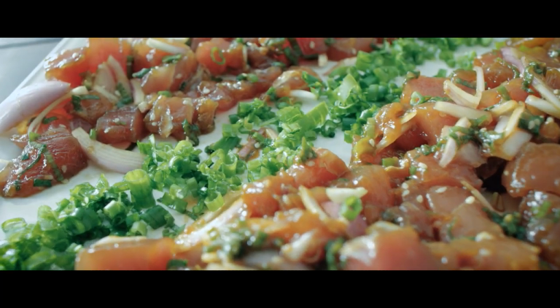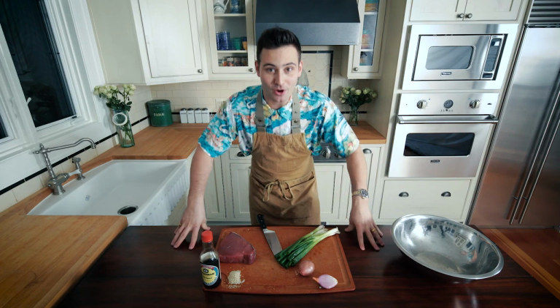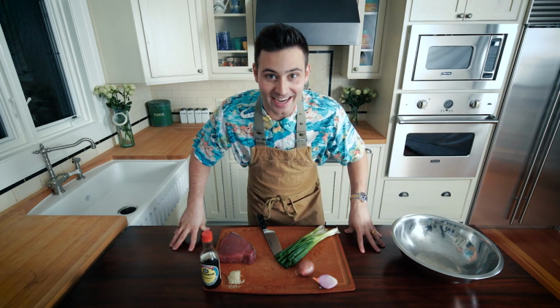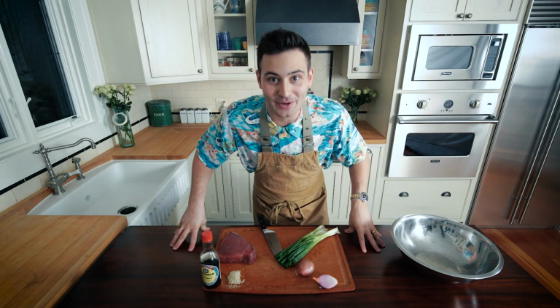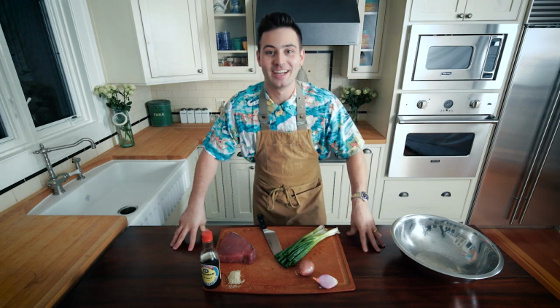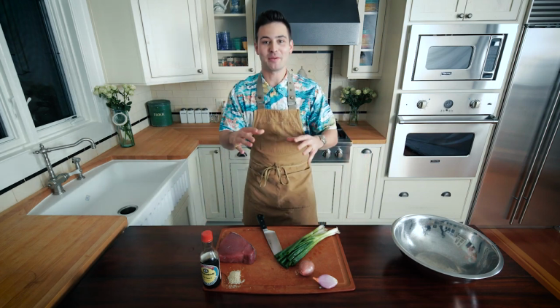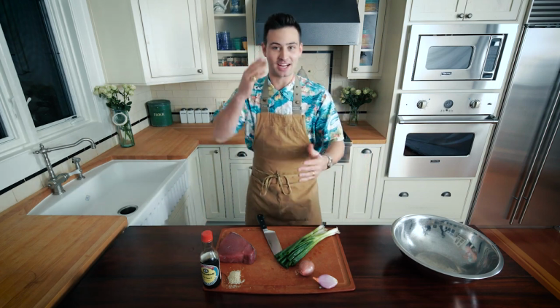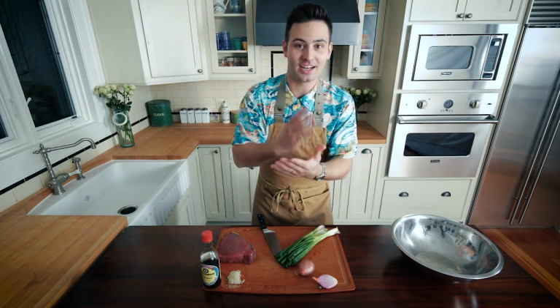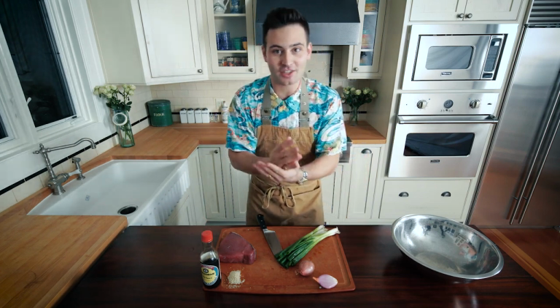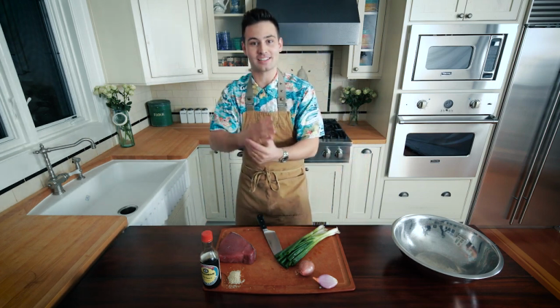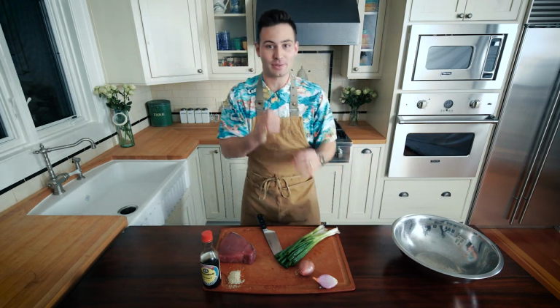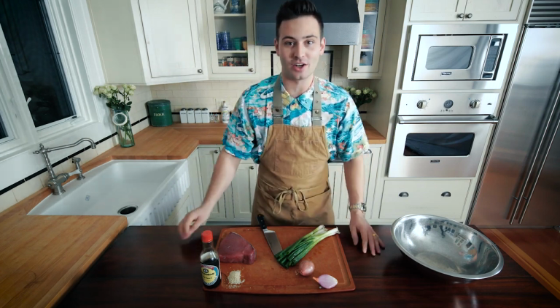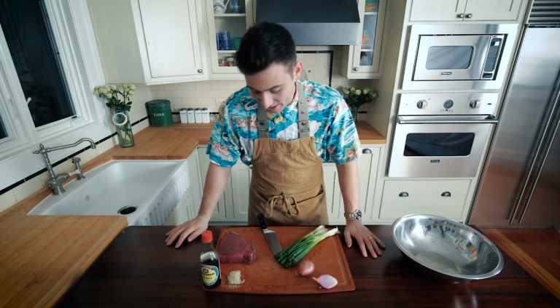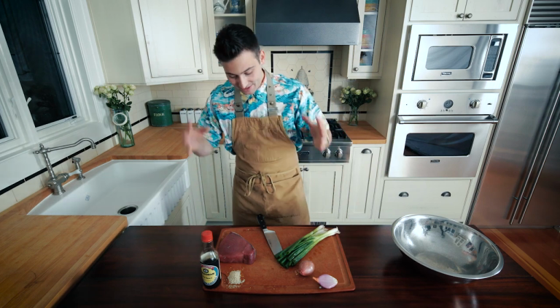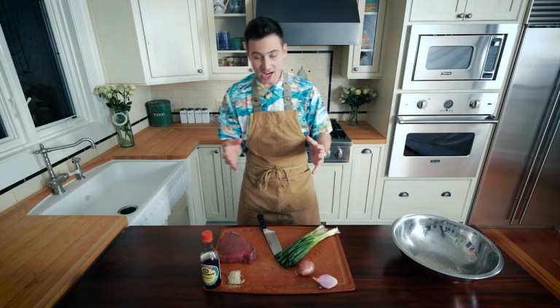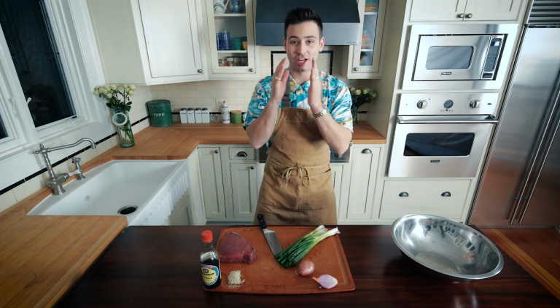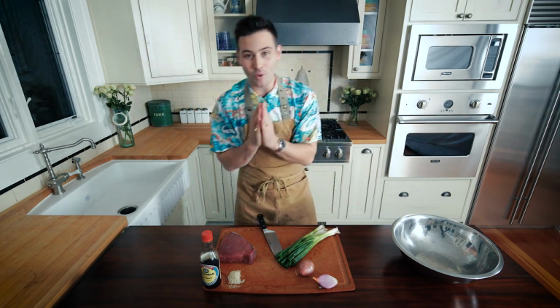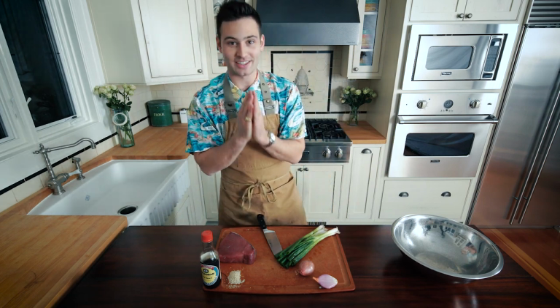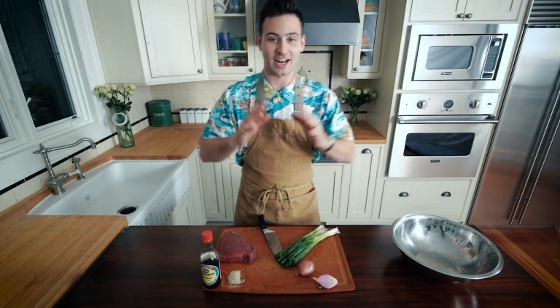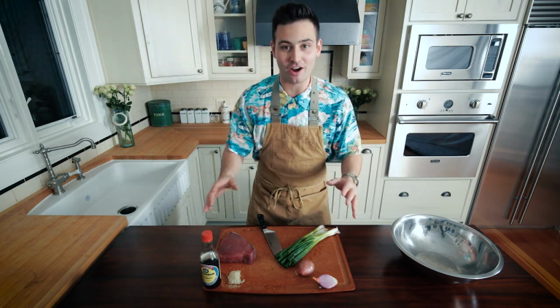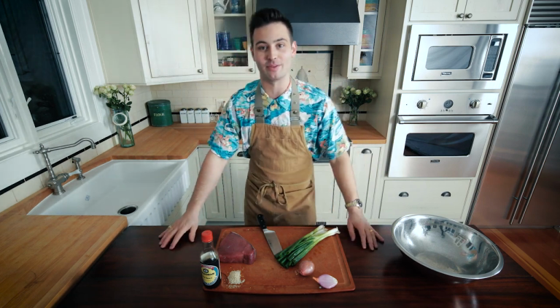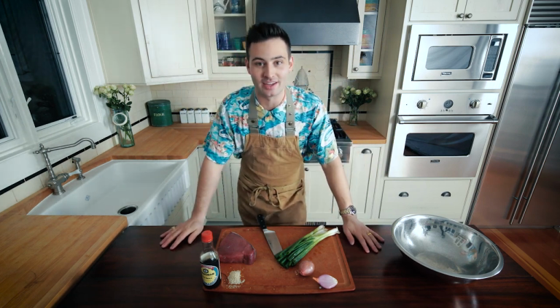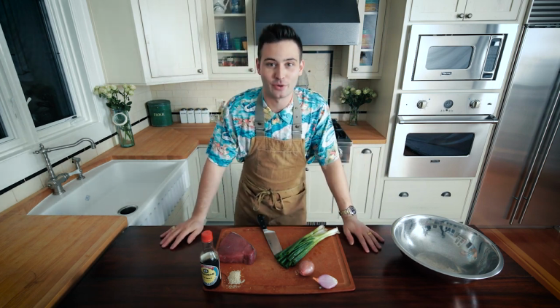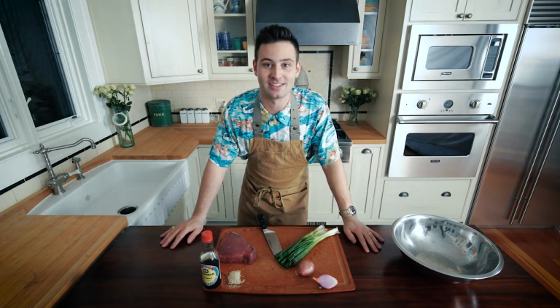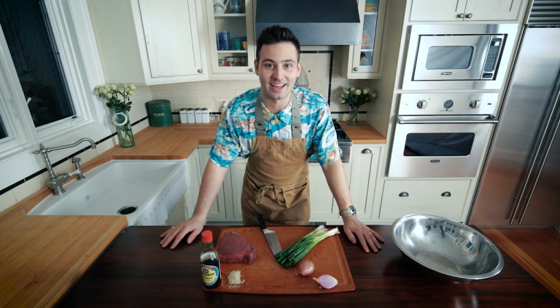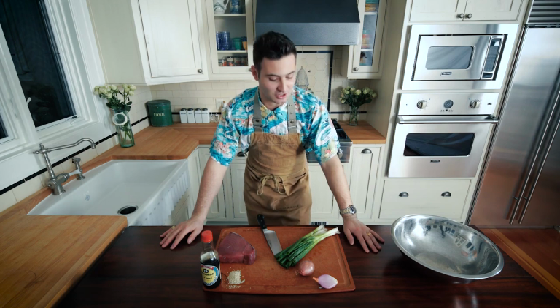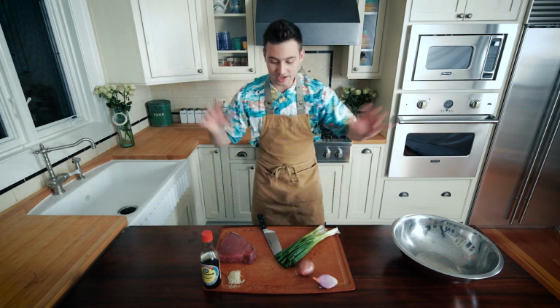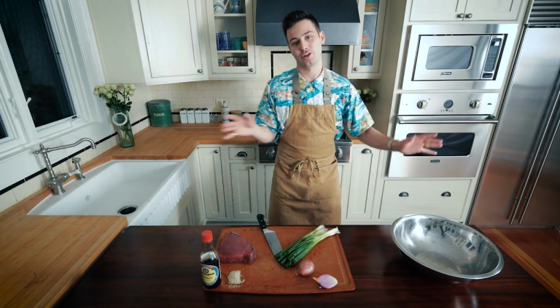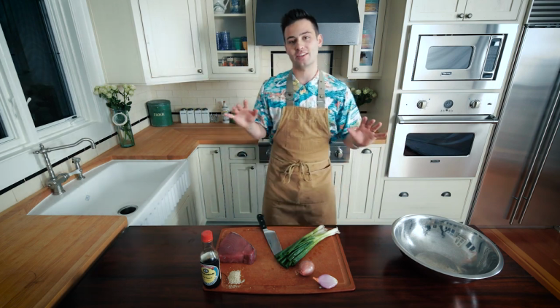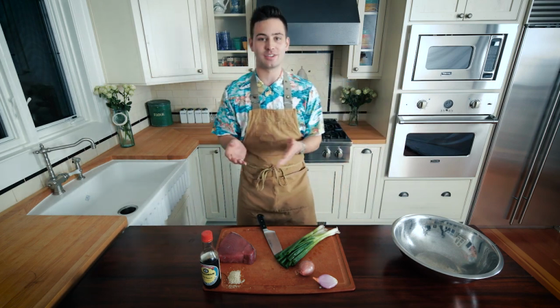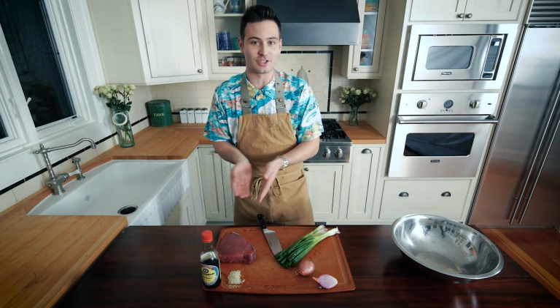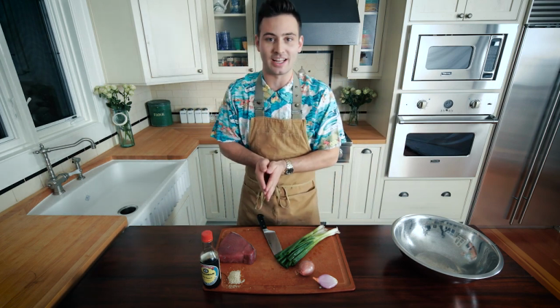It's poke, not pokey. Poke means to cut crosswise into pieces in Hawaiian. This is an ancient Hawaiian dish that I'm honored to make for you guys today. There are a lot of different versions out there, but this is the version that I like.